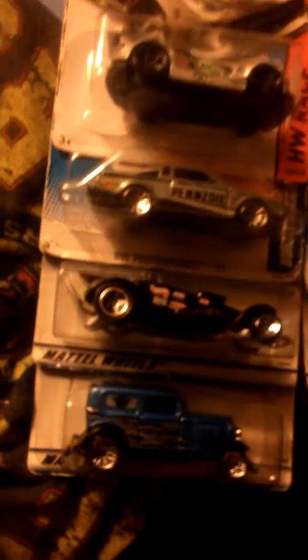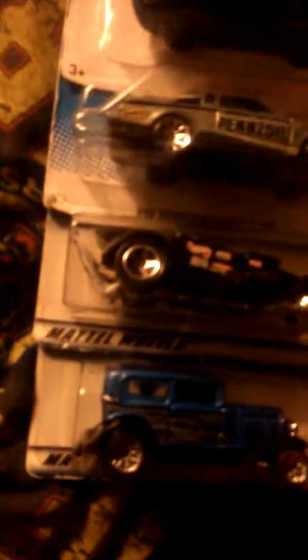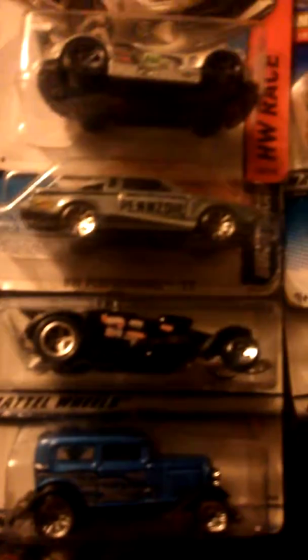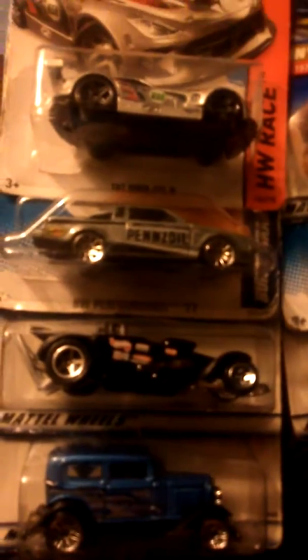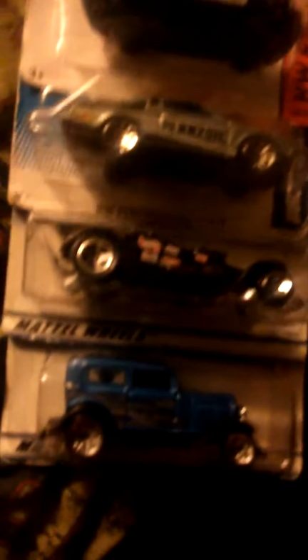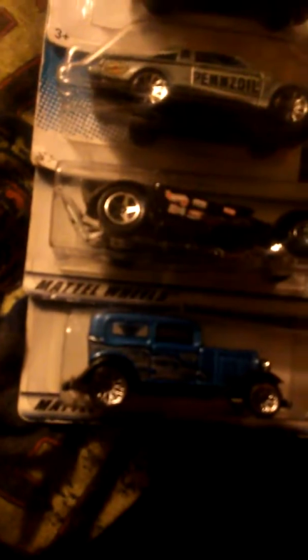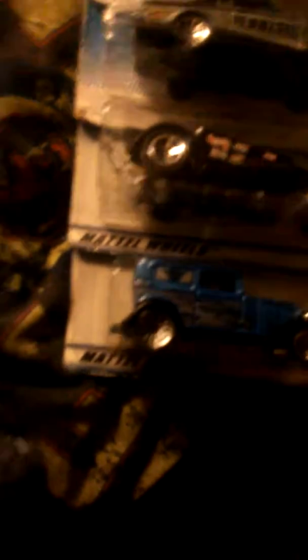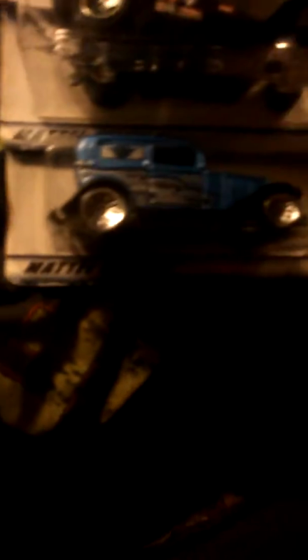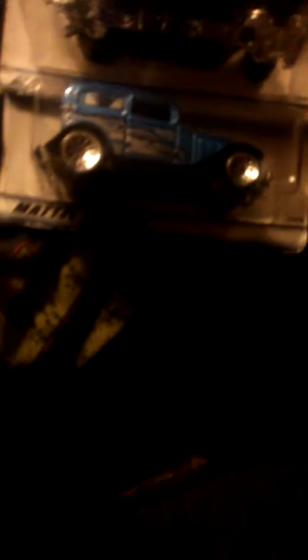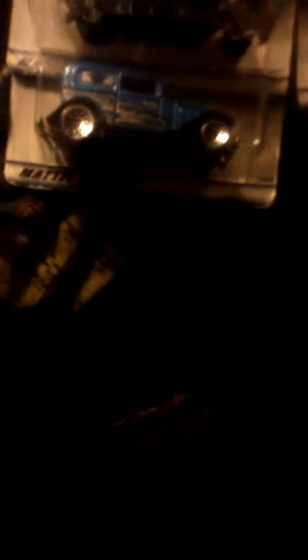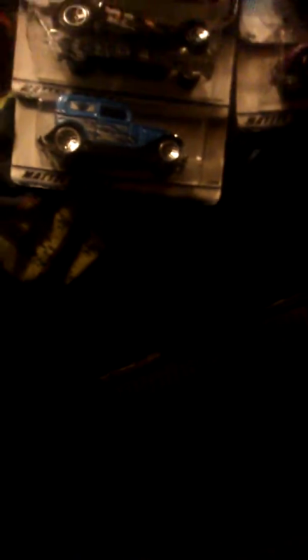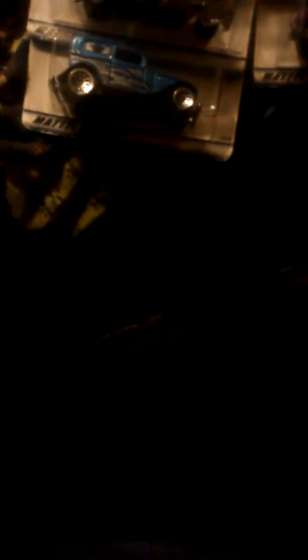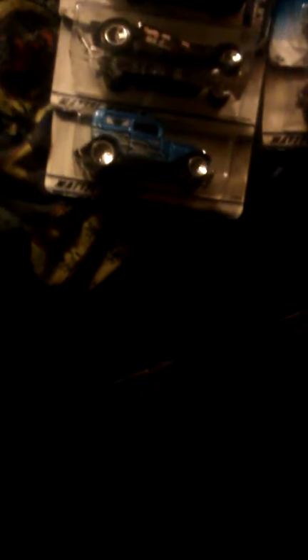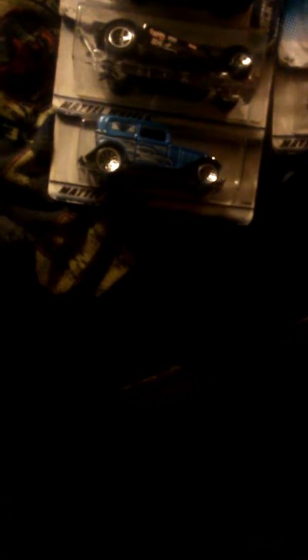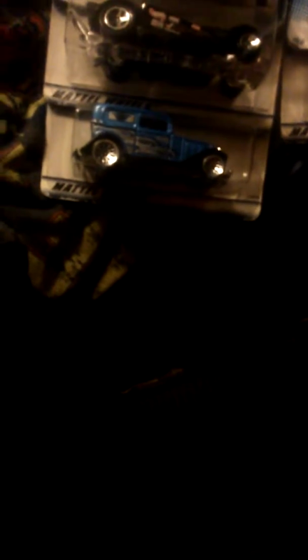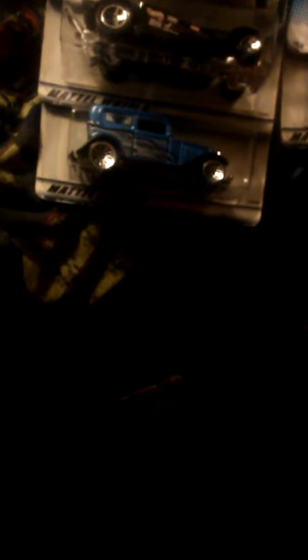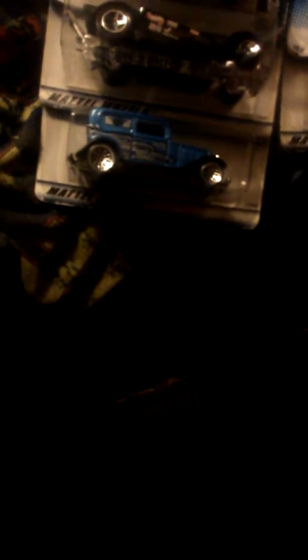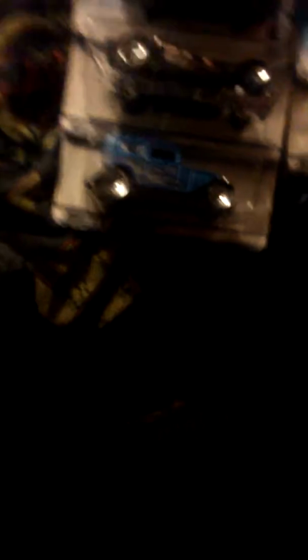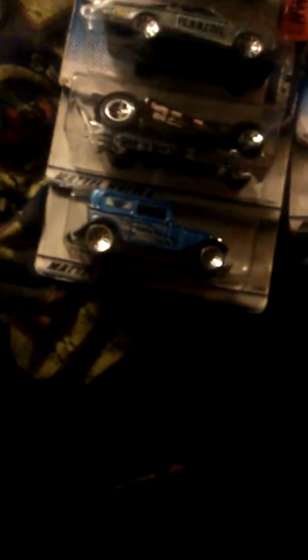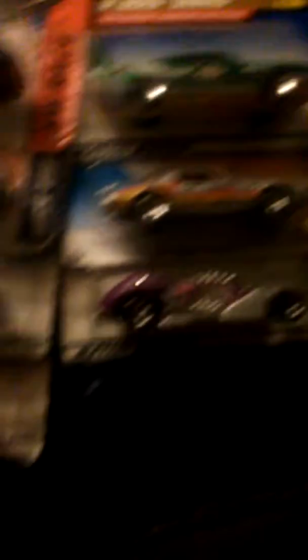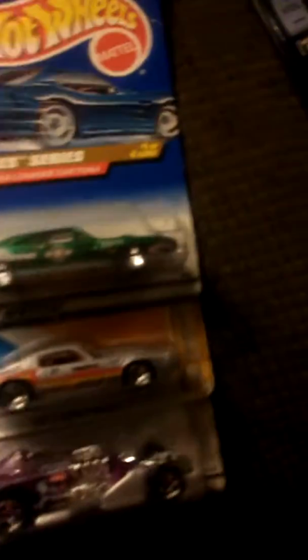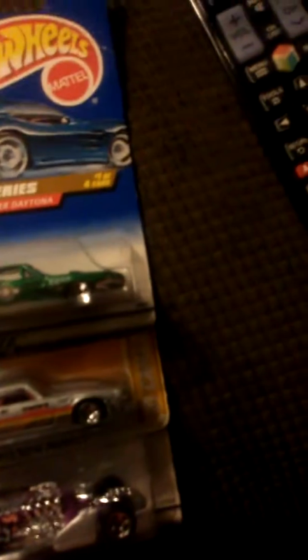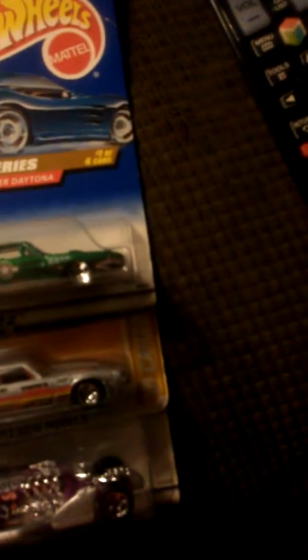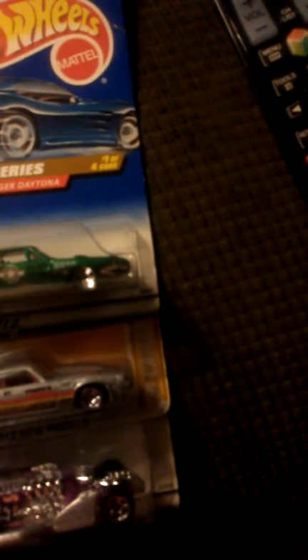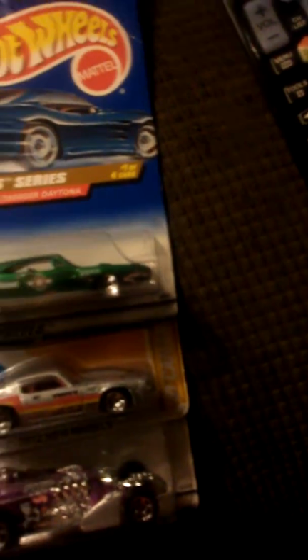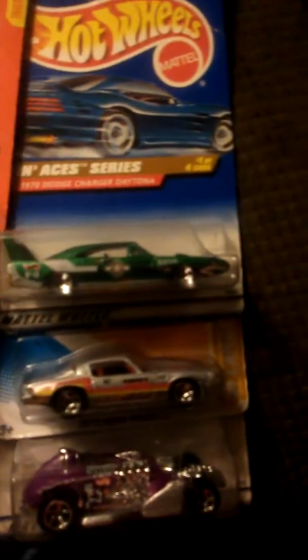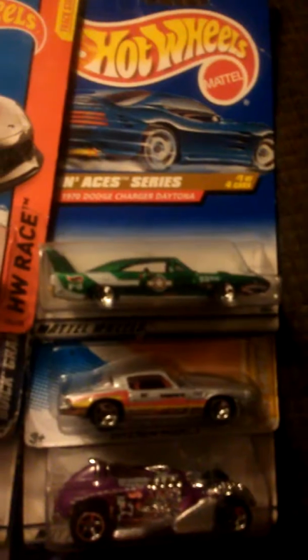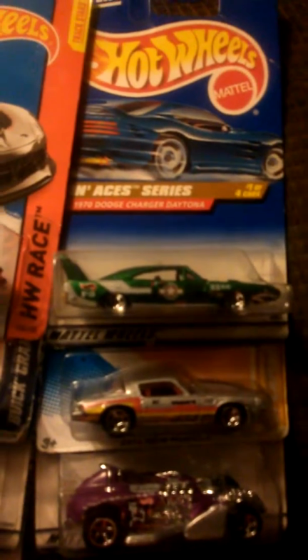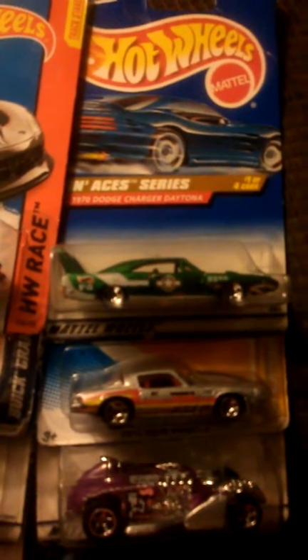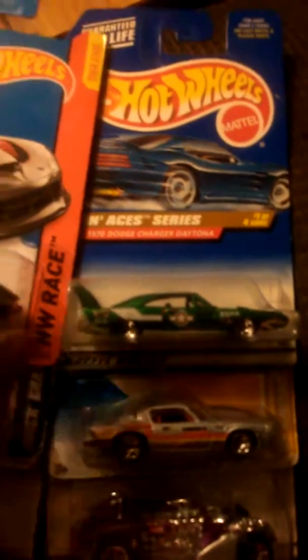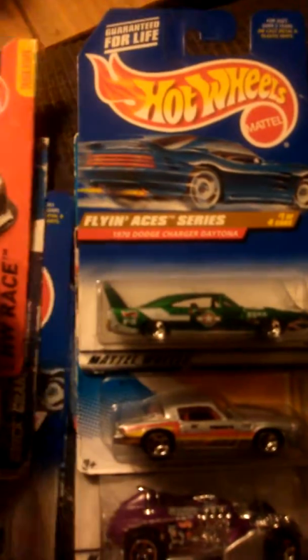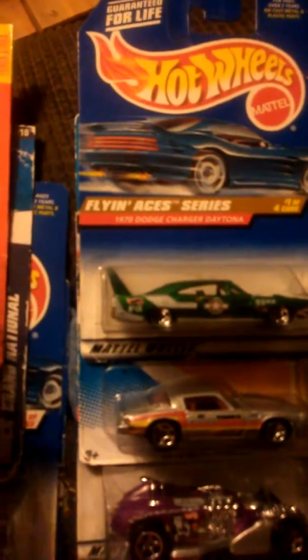Got a Buick. Got a Dragster. We got a Ford Delivery right here, it's pretty cool. And actually the Flying A Series, as you can see.